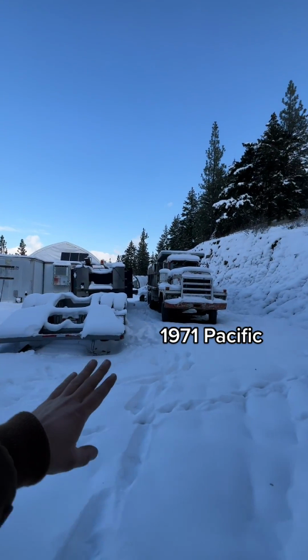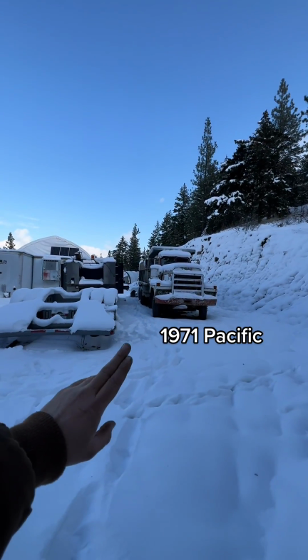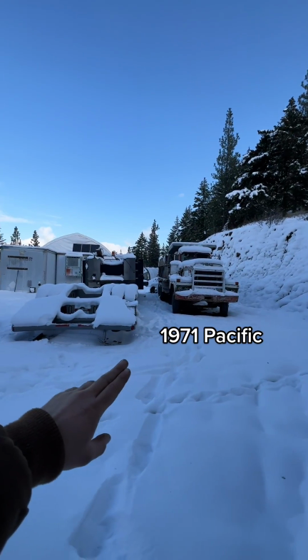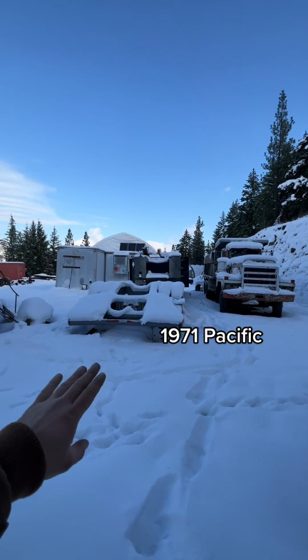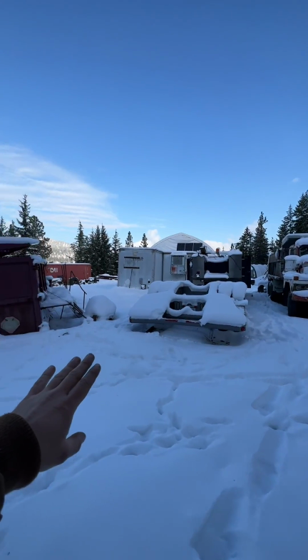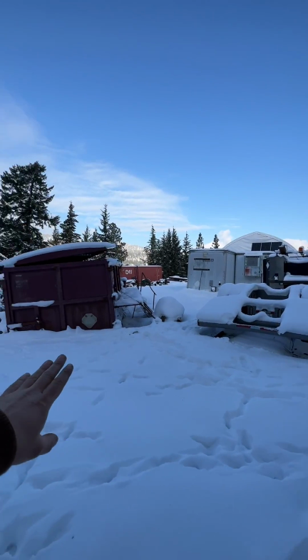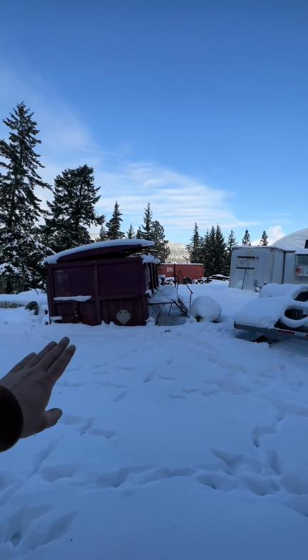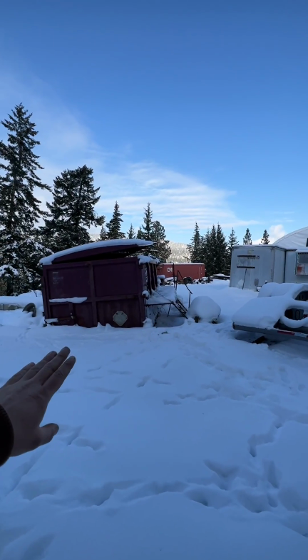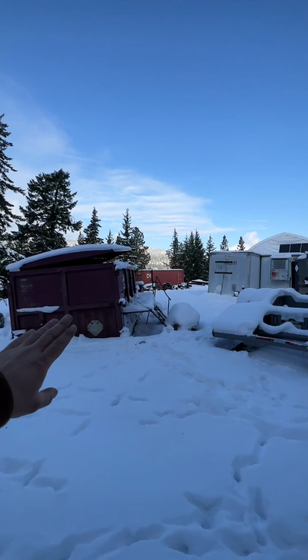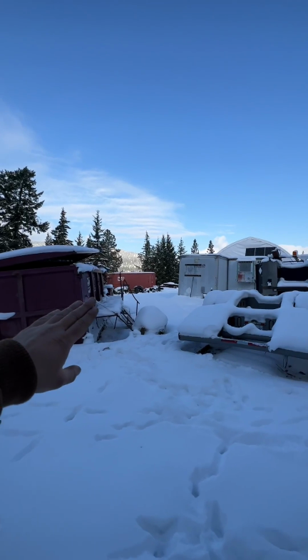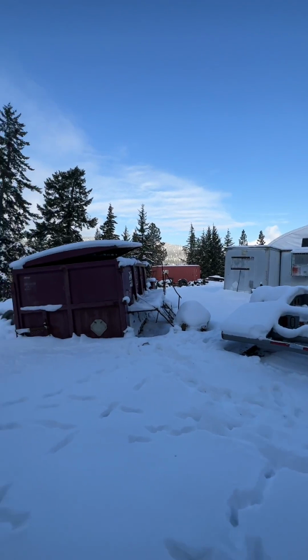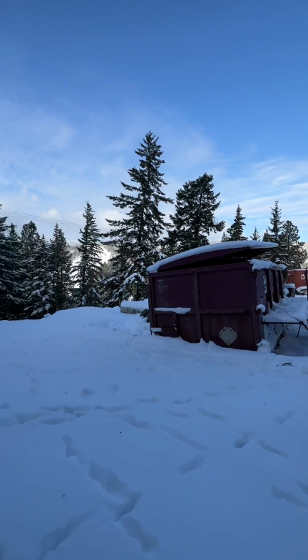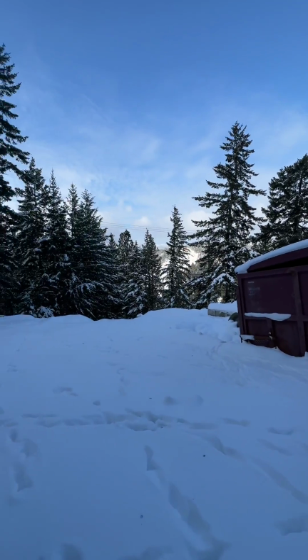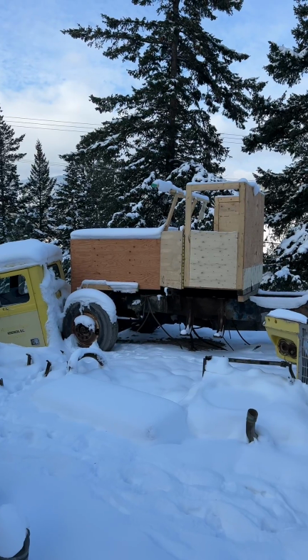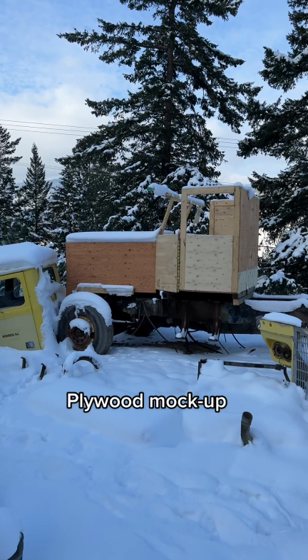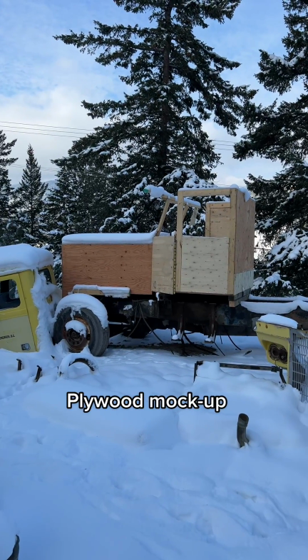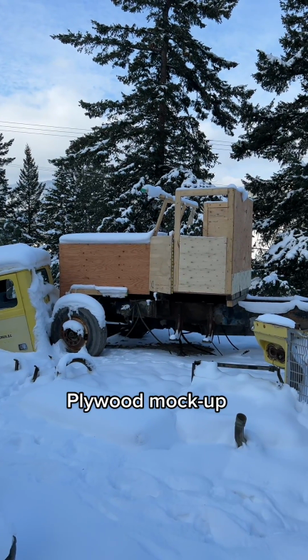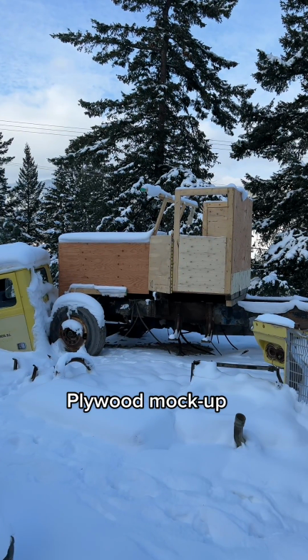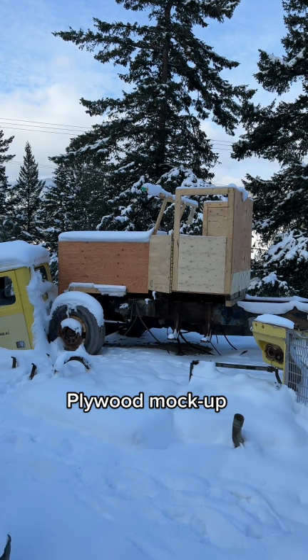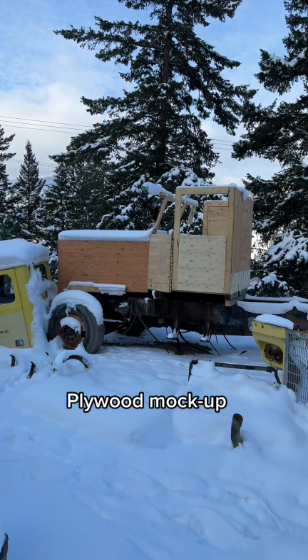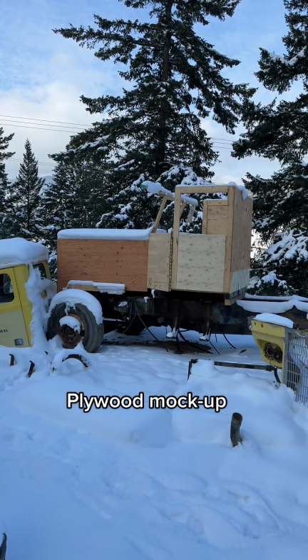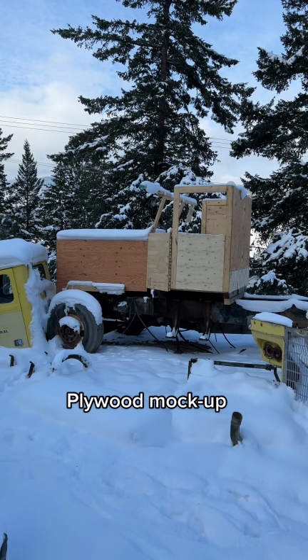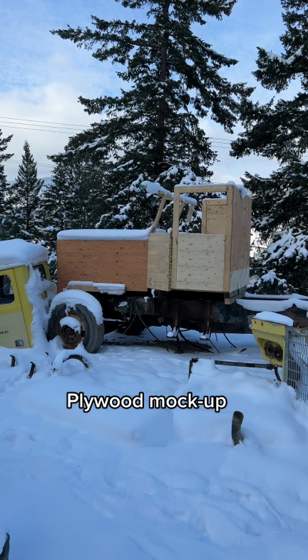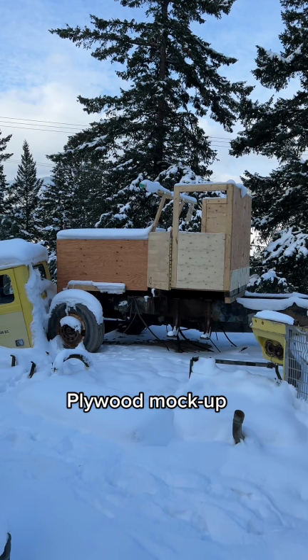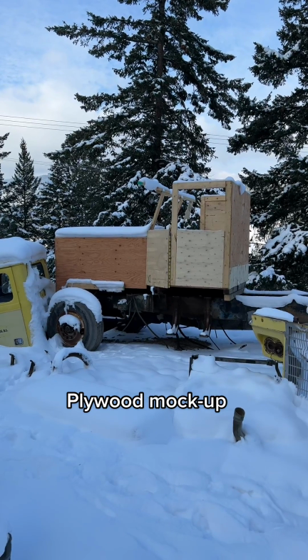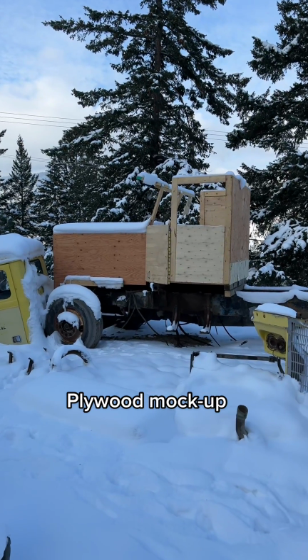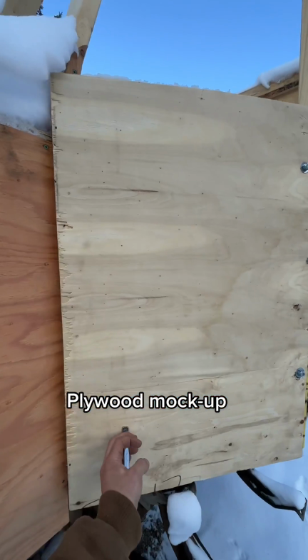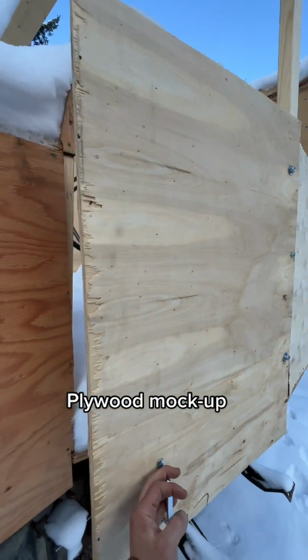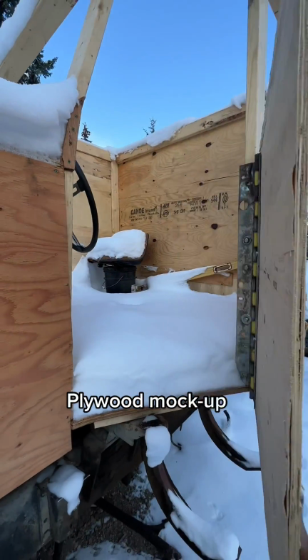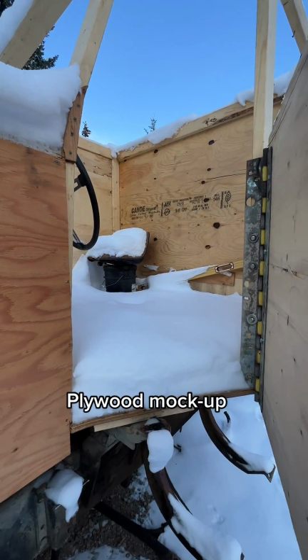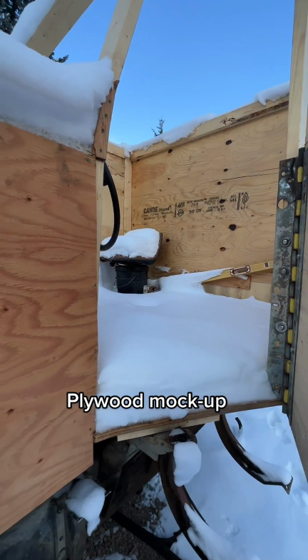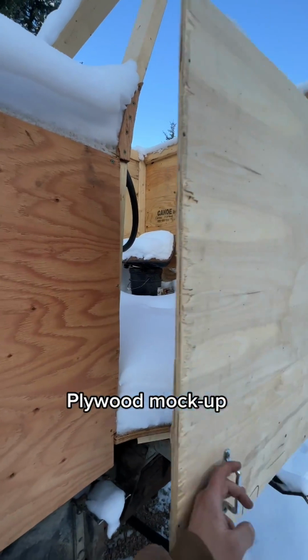We've got the Pacific, our lowbed, a scrap steel bin, and more storage. This is a beautiful plywood mock-up of our cab that we used to make sure everything would fit and everything sat the way it should. The model only gets you so far, and eventually you've got to build a template.